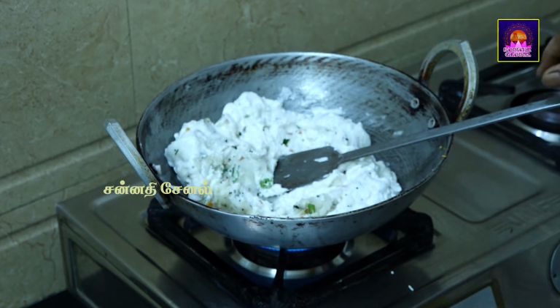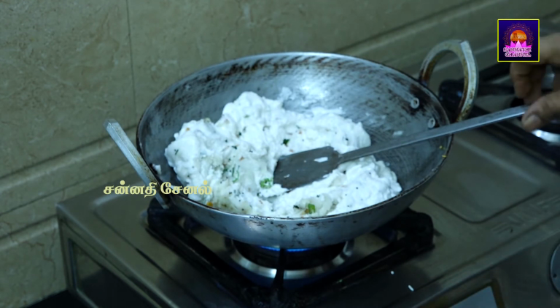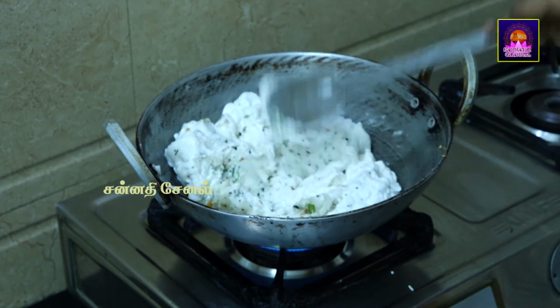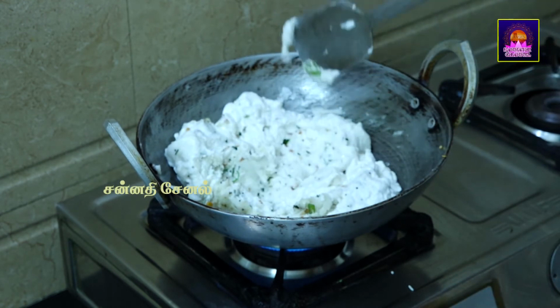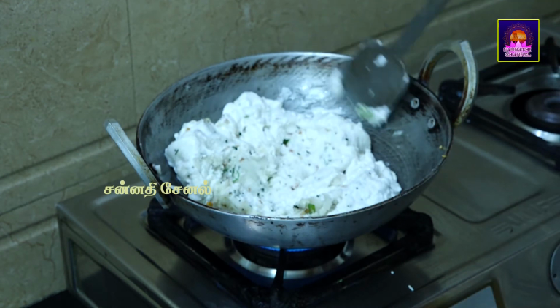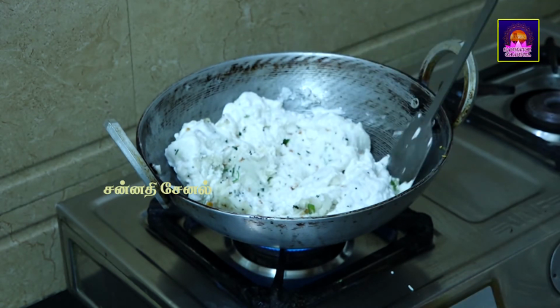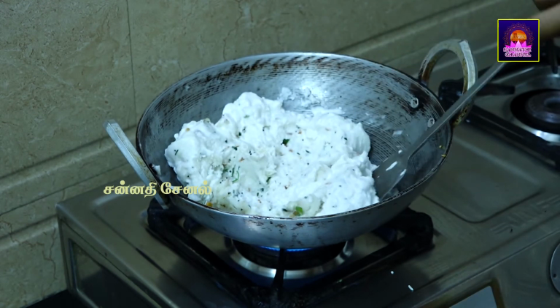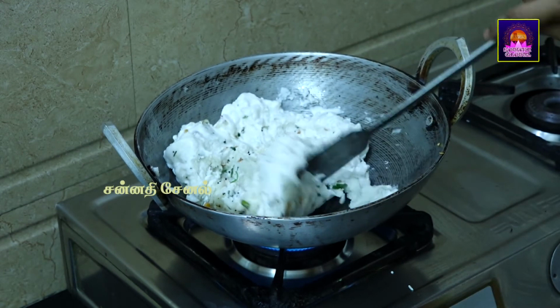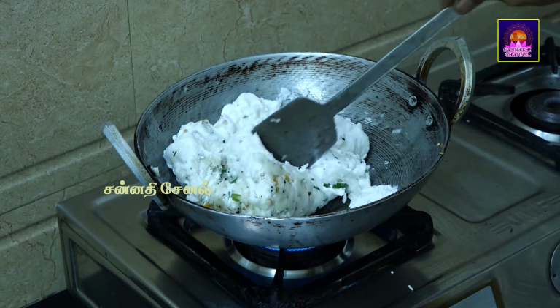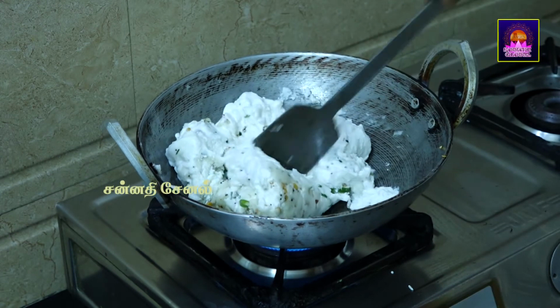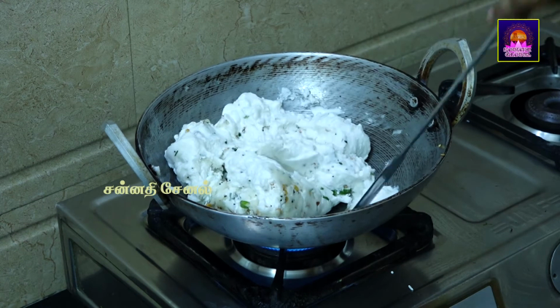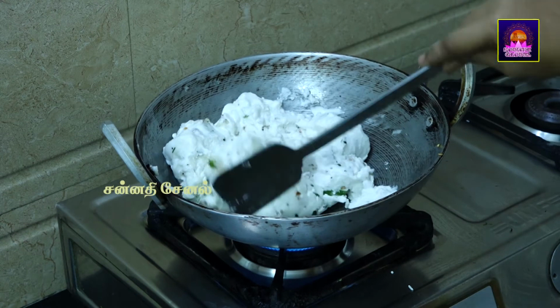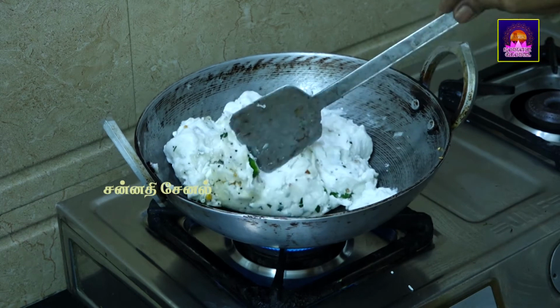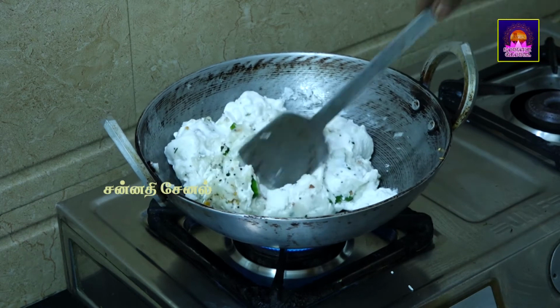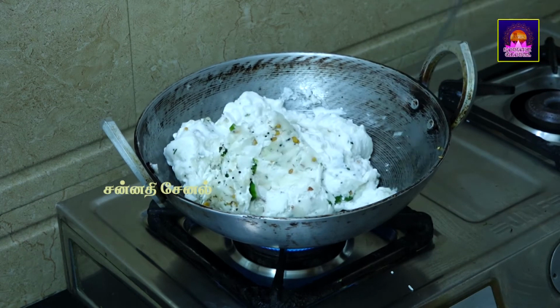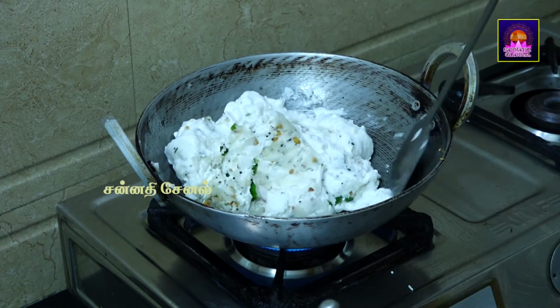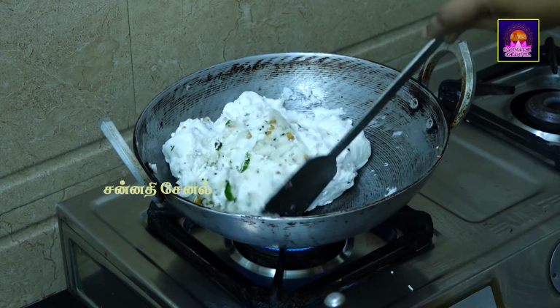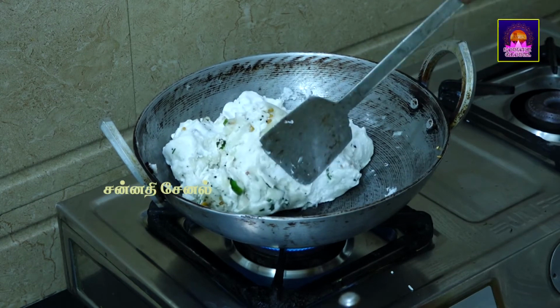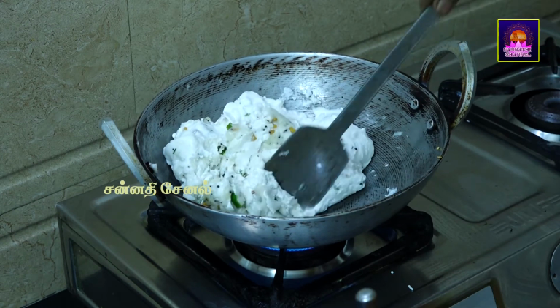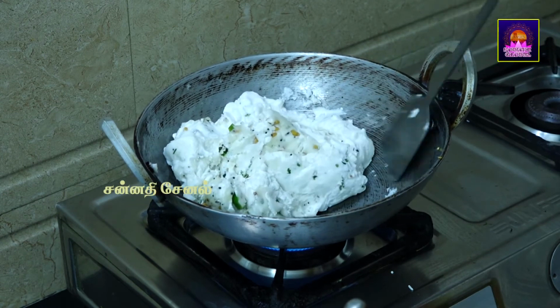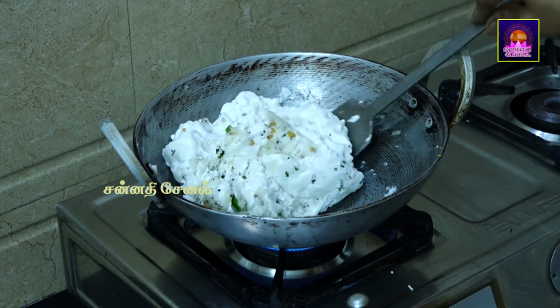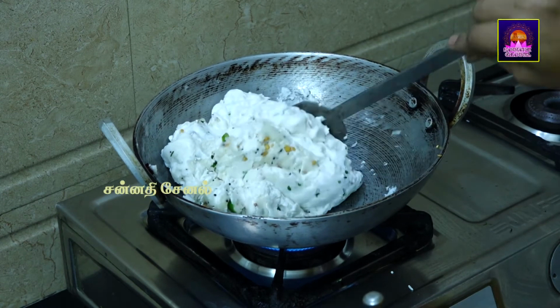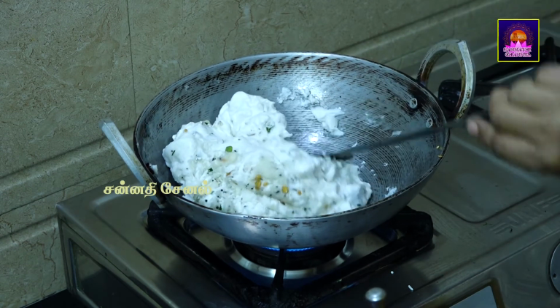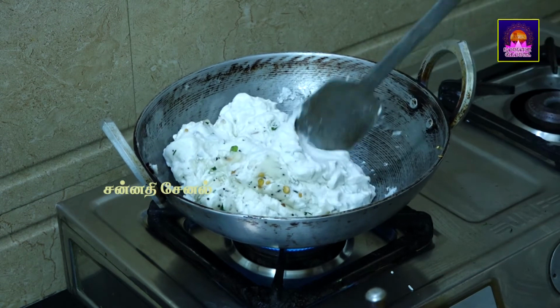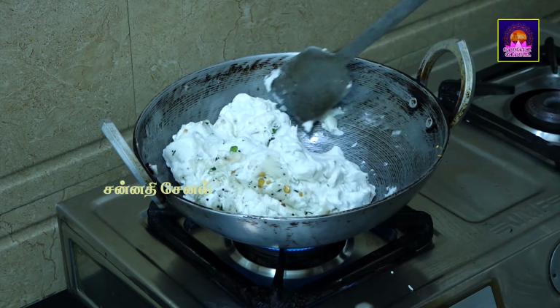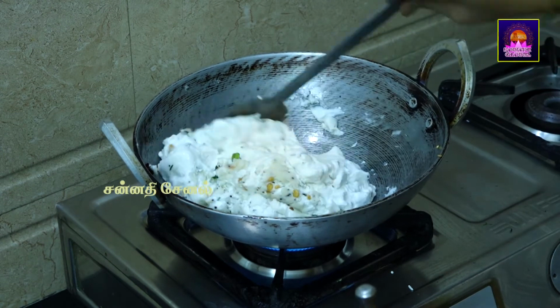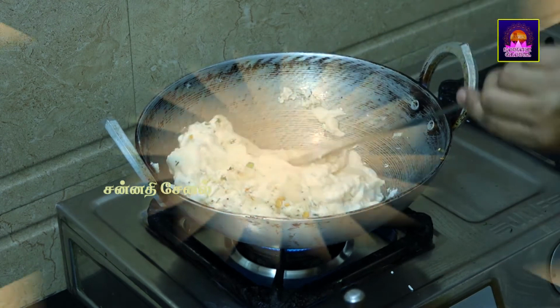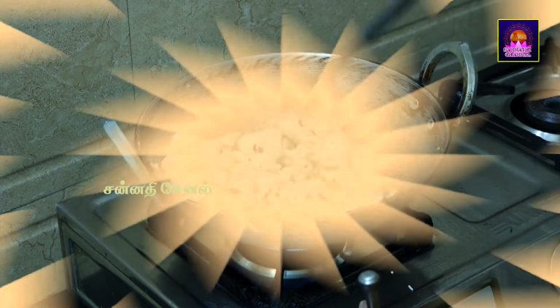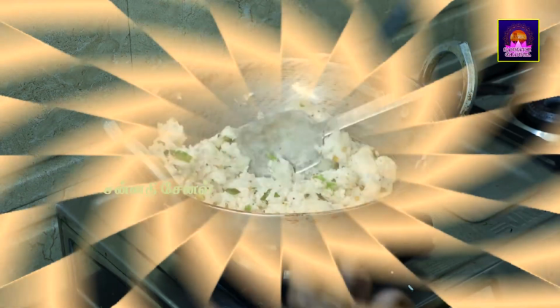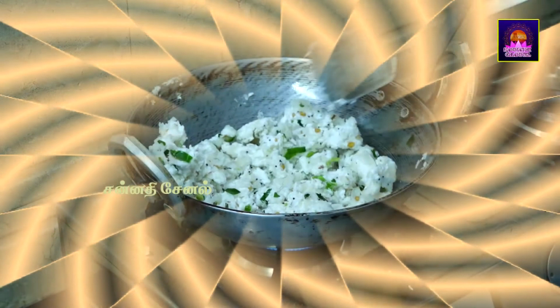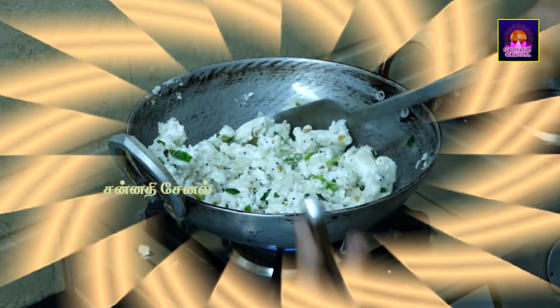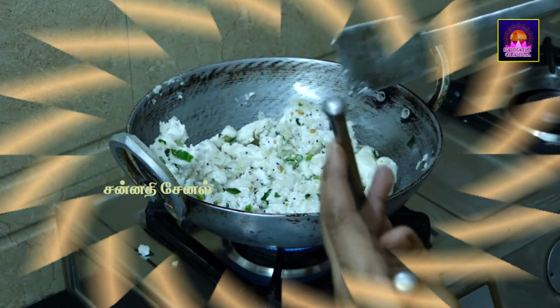Let's add a little bit of spinach. Add a little bit of spinach.